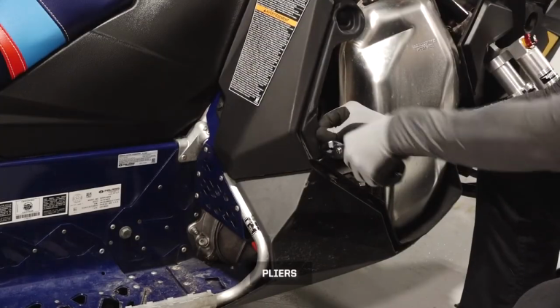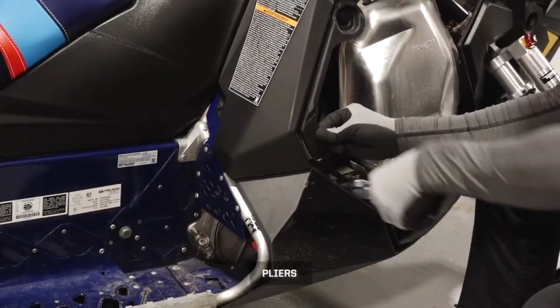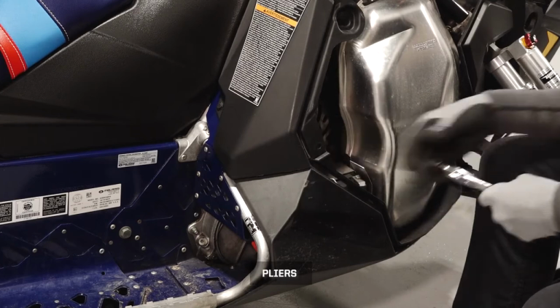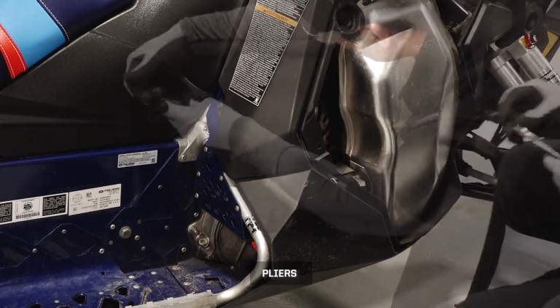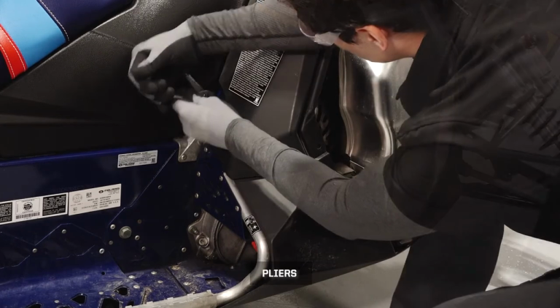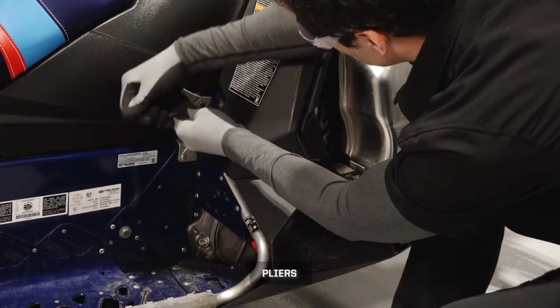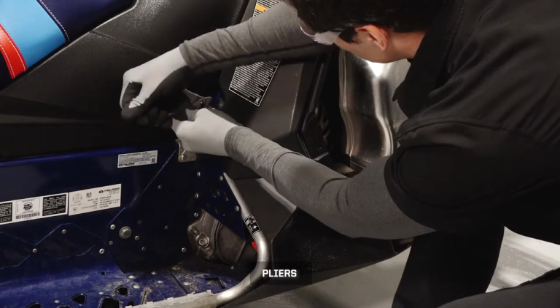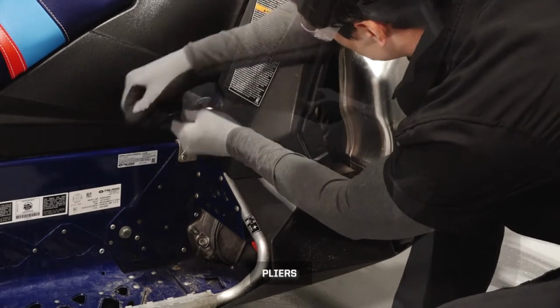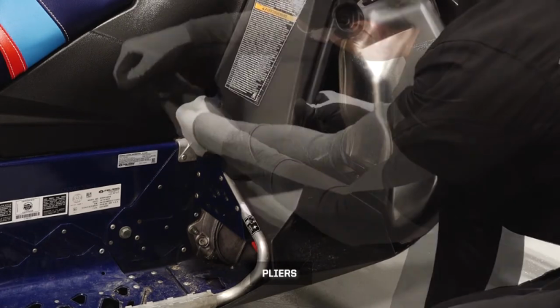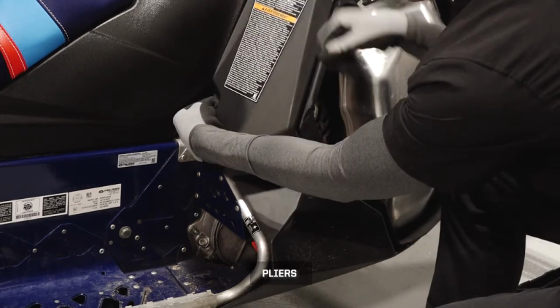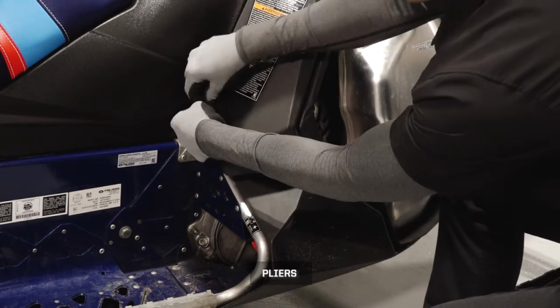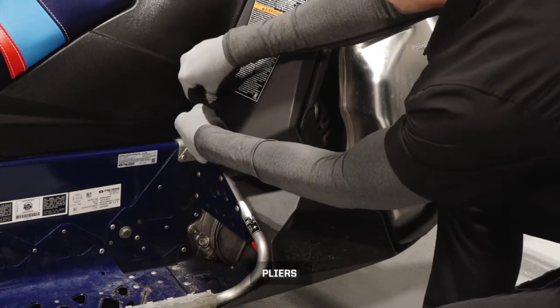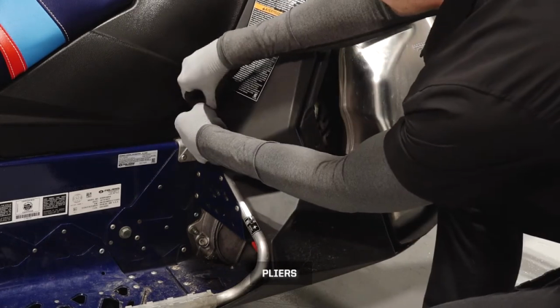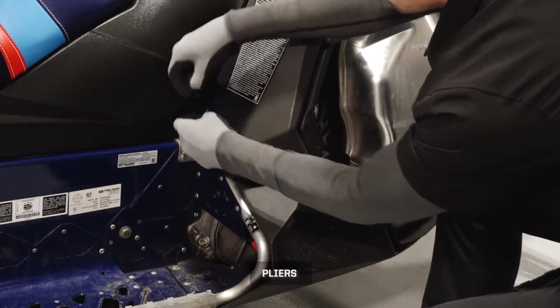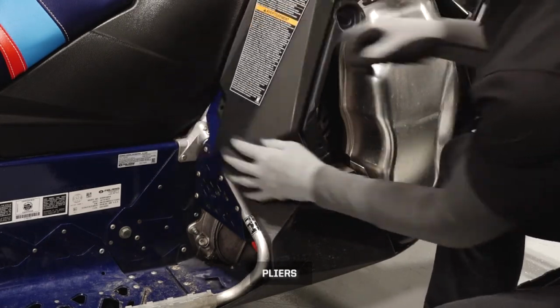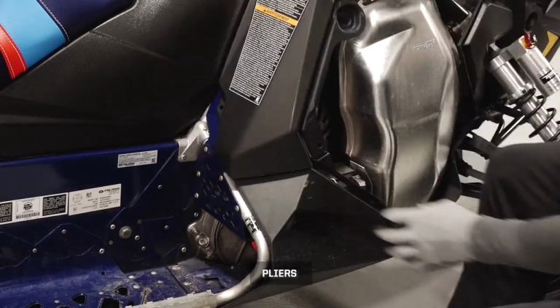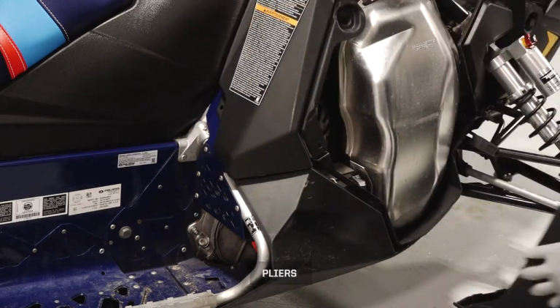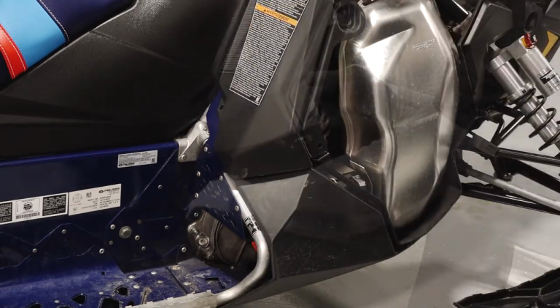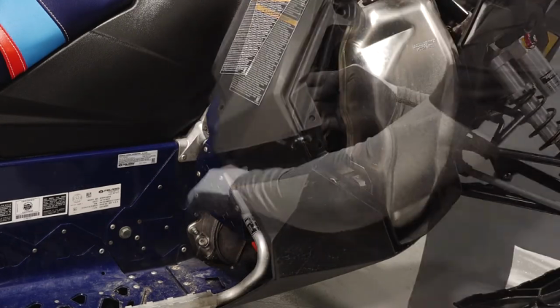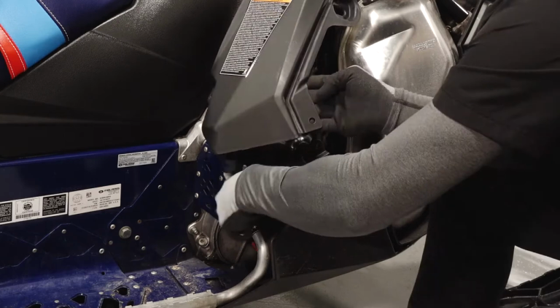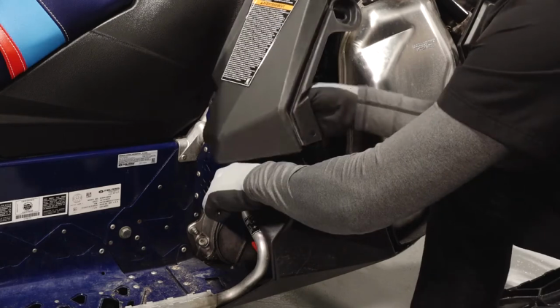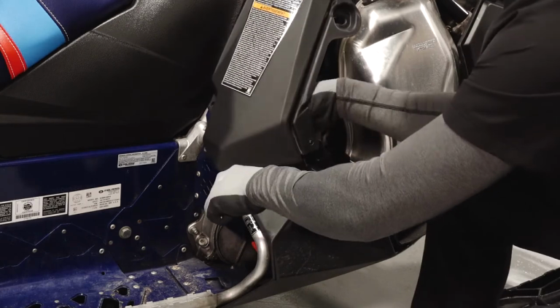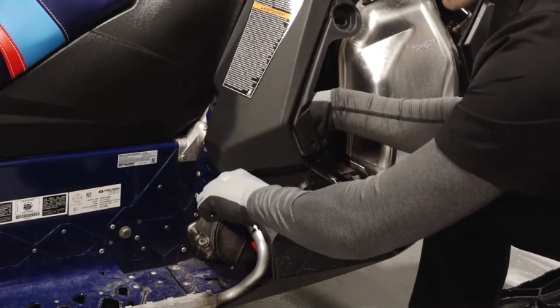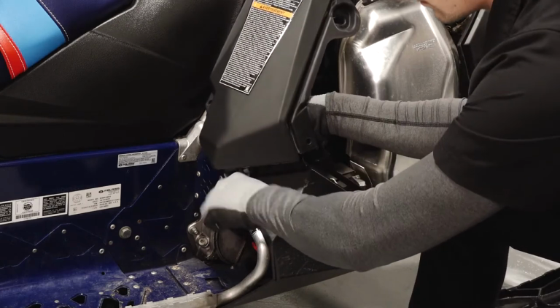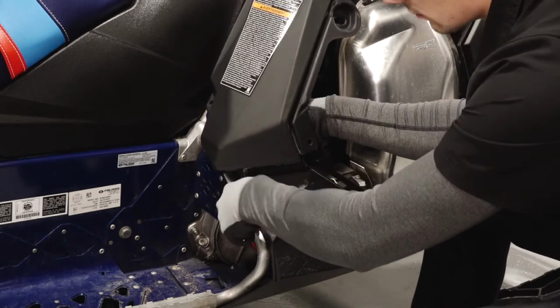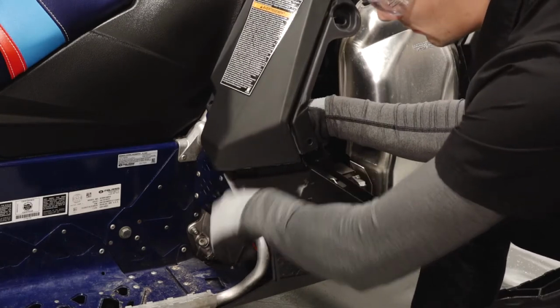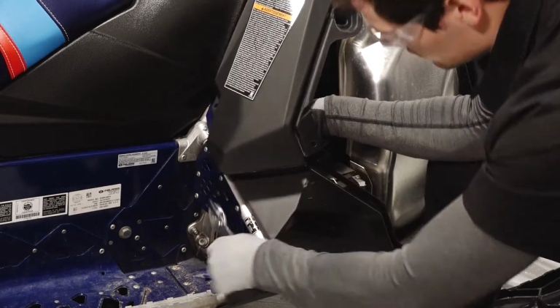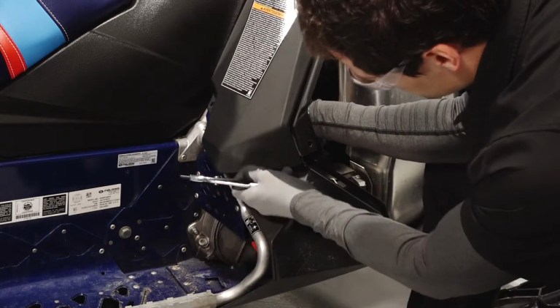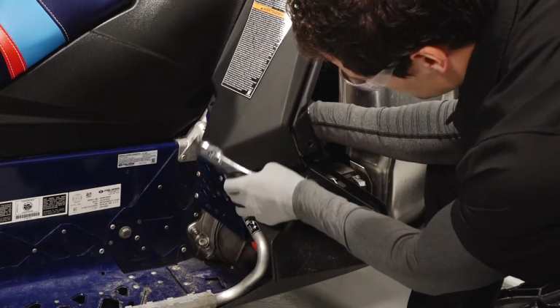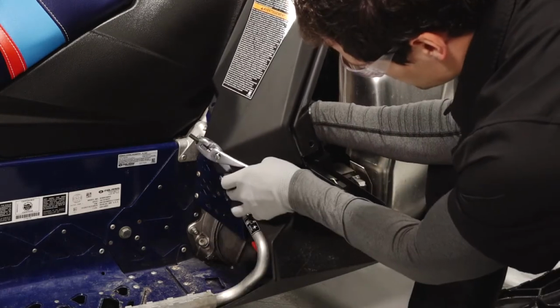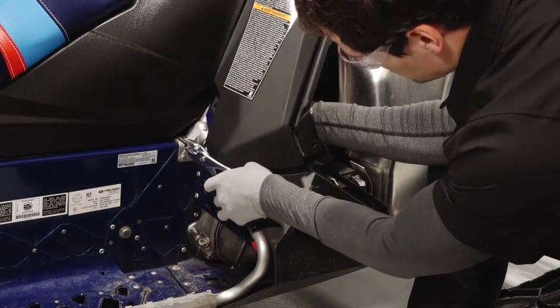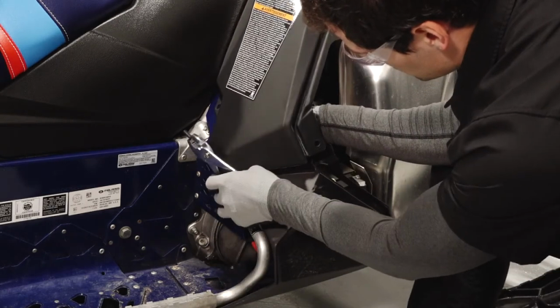Remove the two push rivets securing the lower right portion of the right console. Continue by removing the push rivet underneath securing the right fender to the footrest.